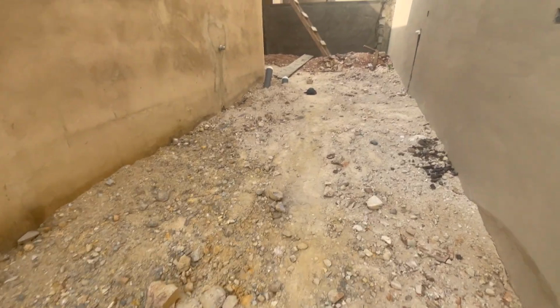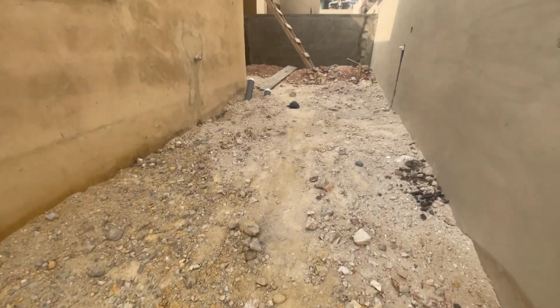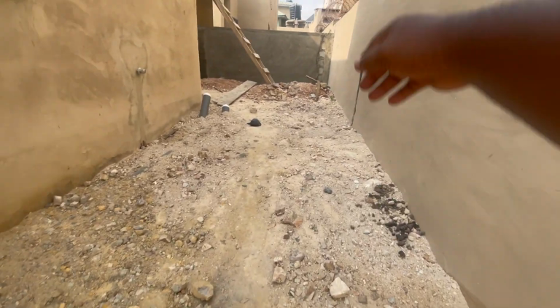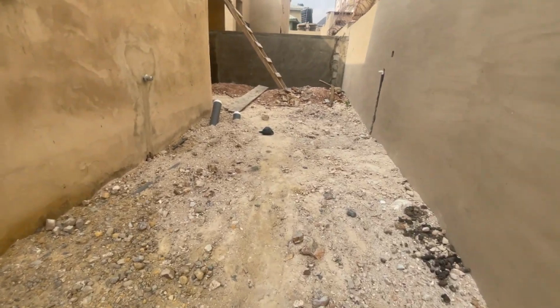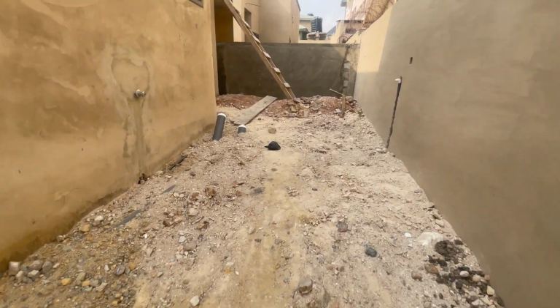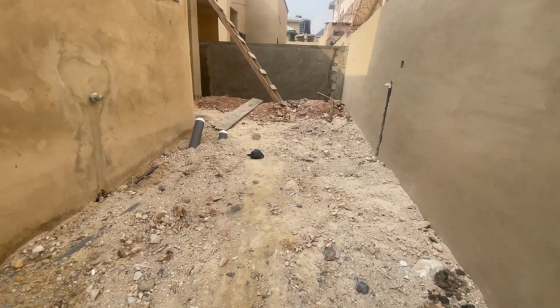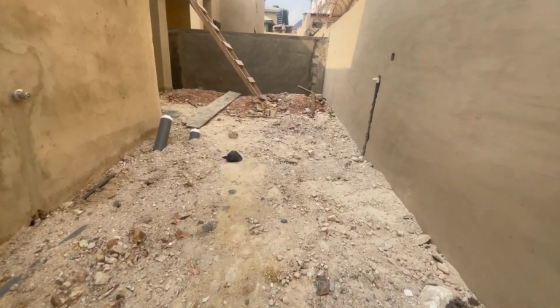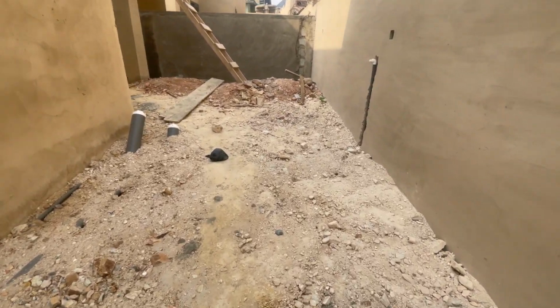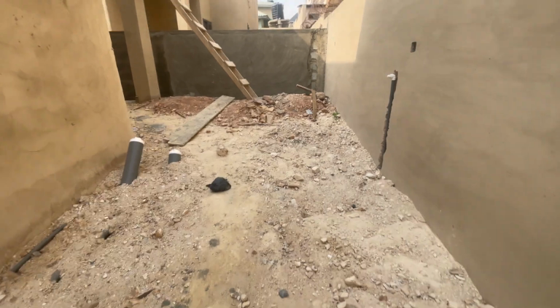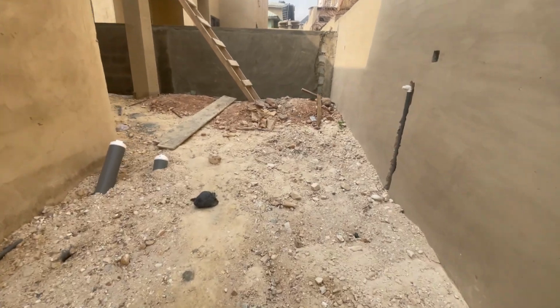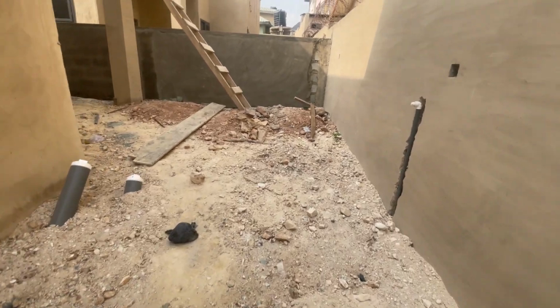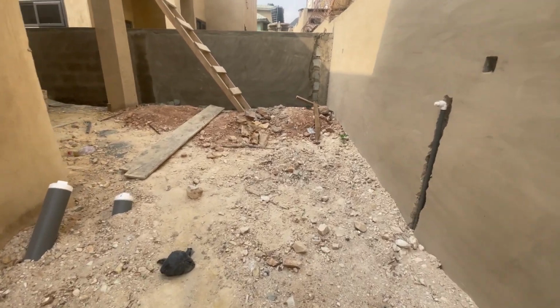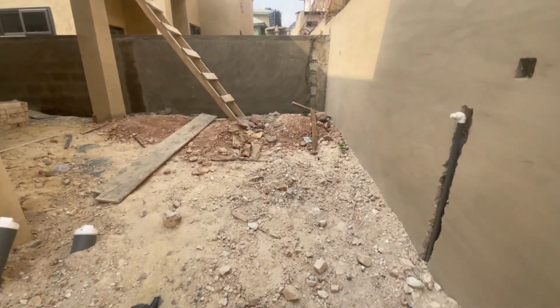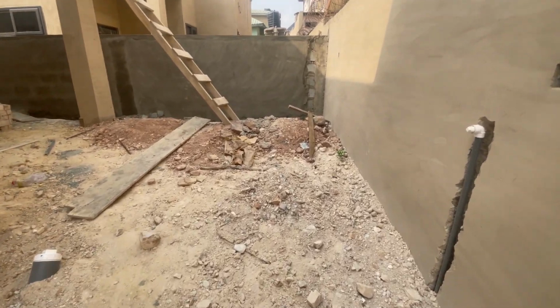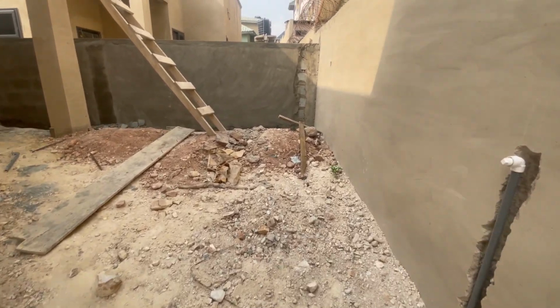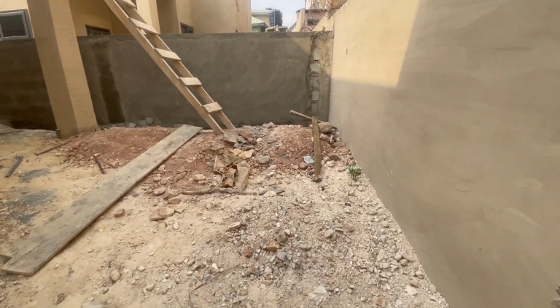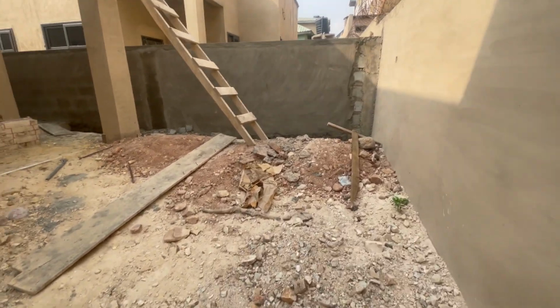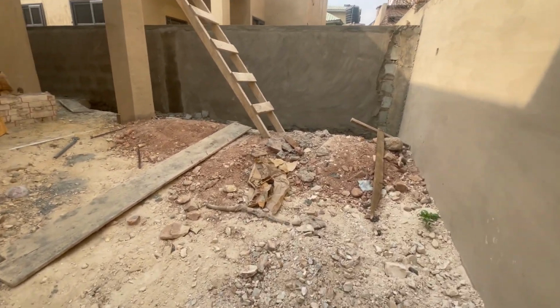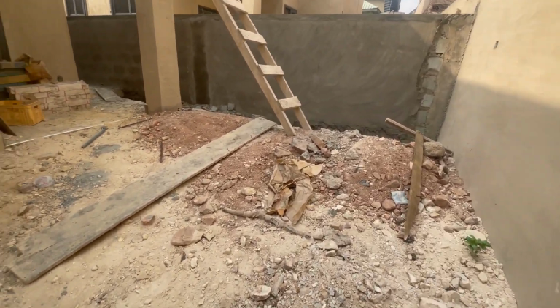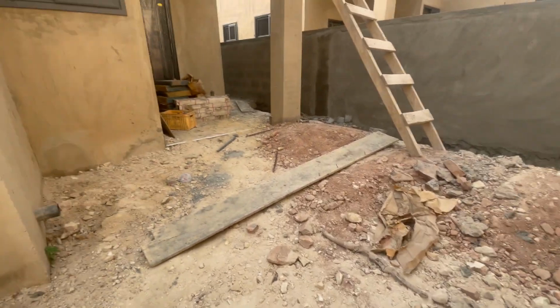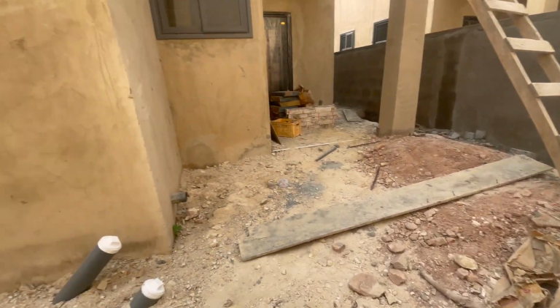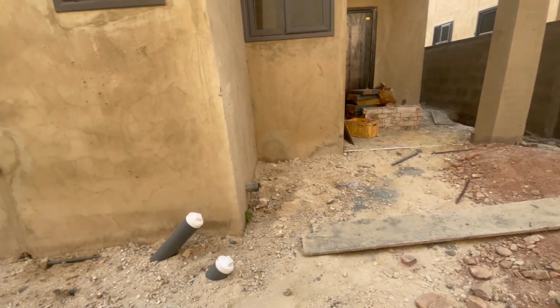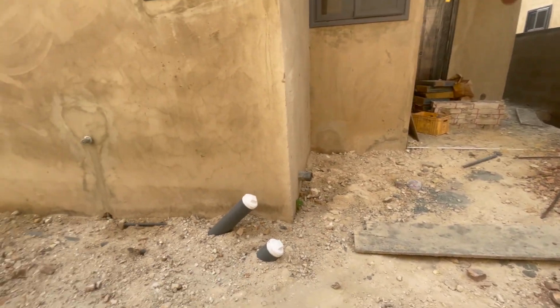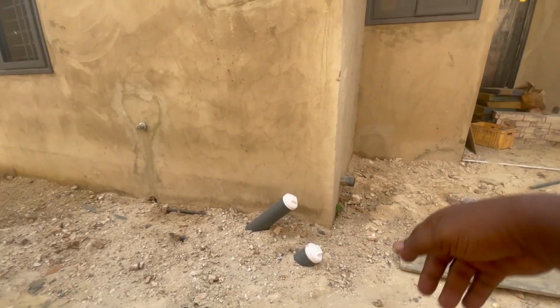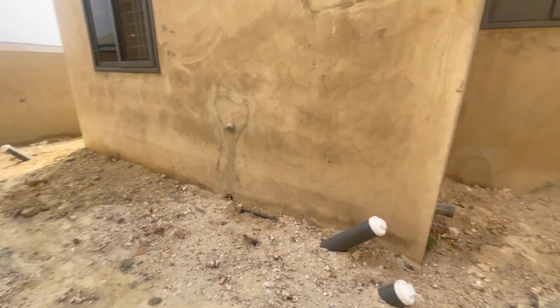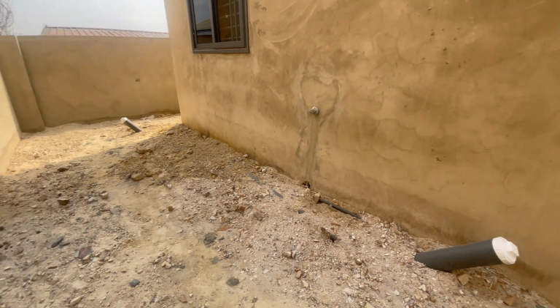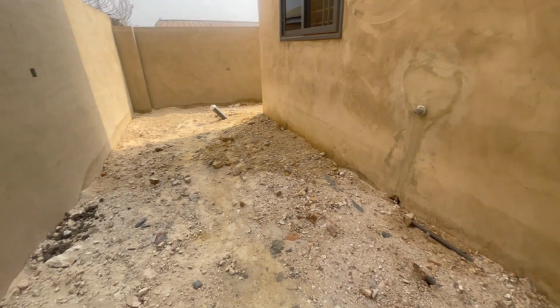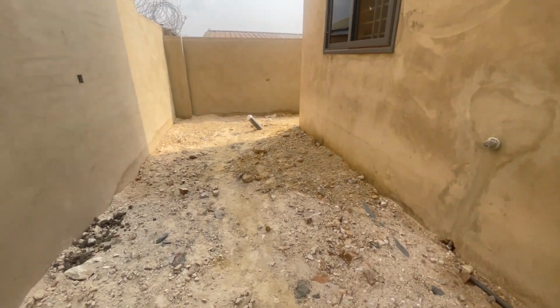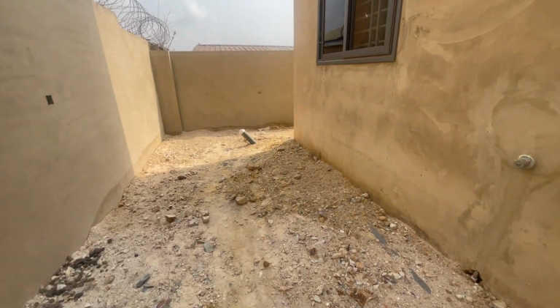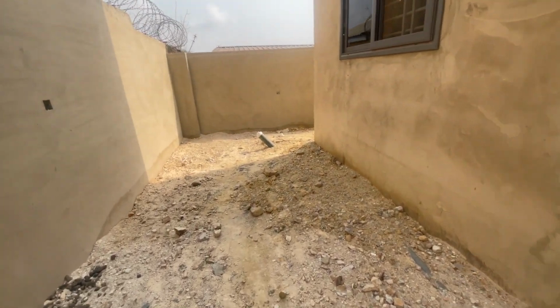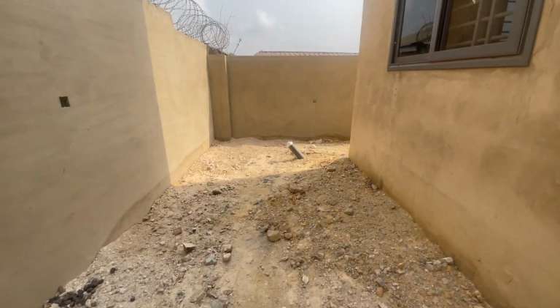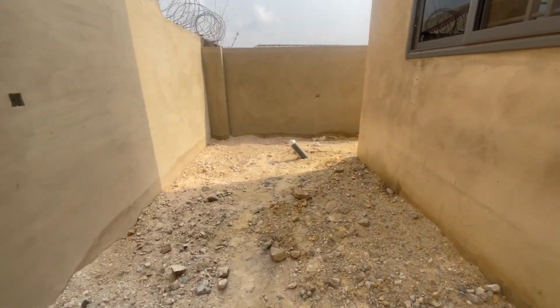This is the back of the building. We are doing the new one here — that's why we are here today. I want to take you inside one of the rooms.